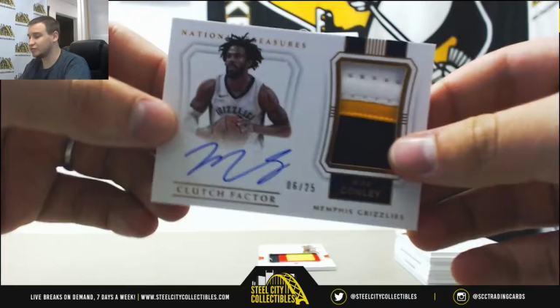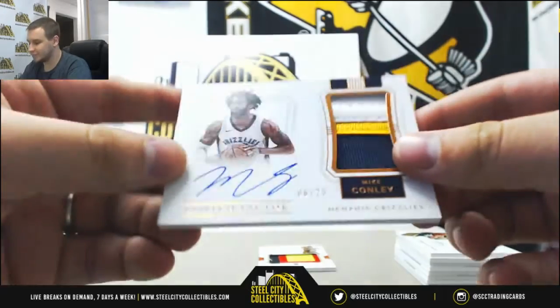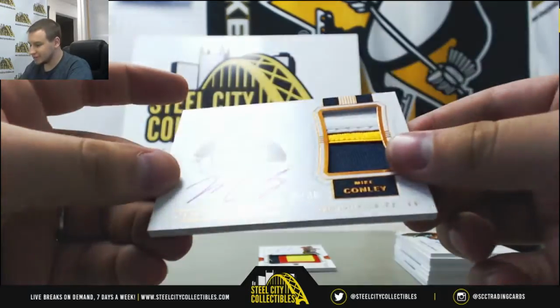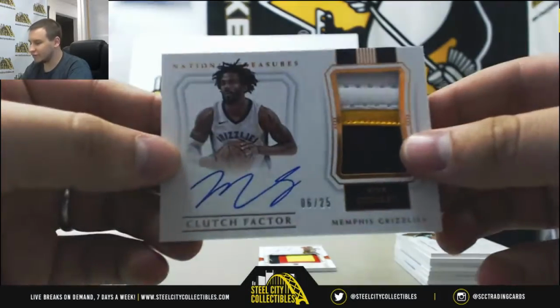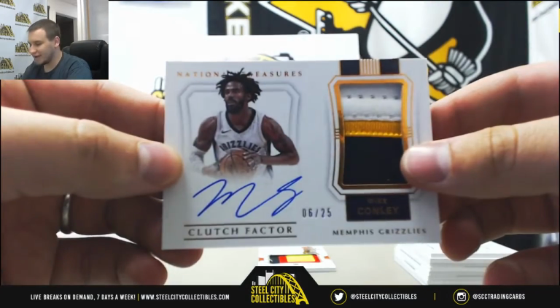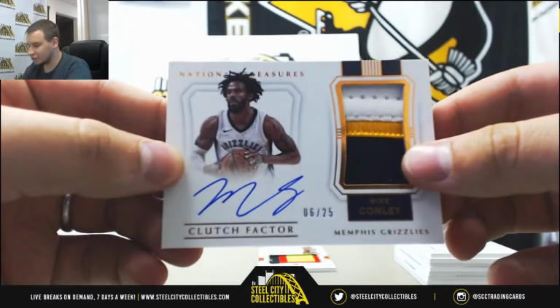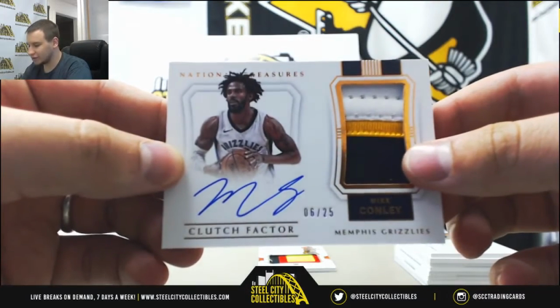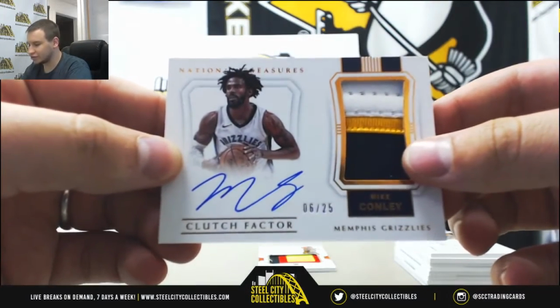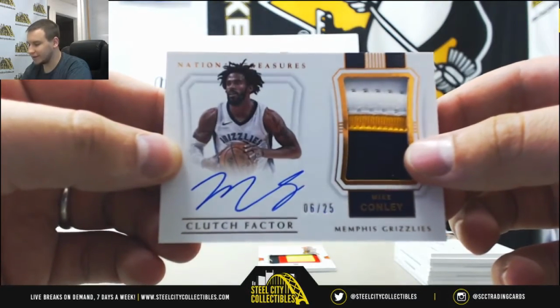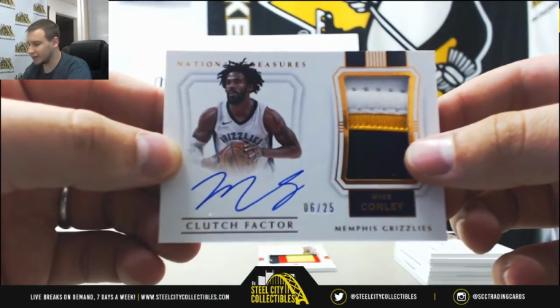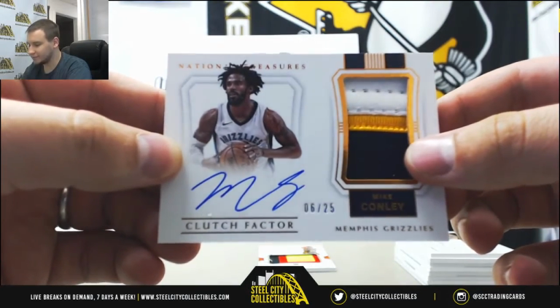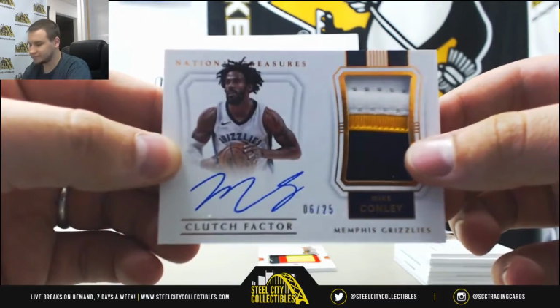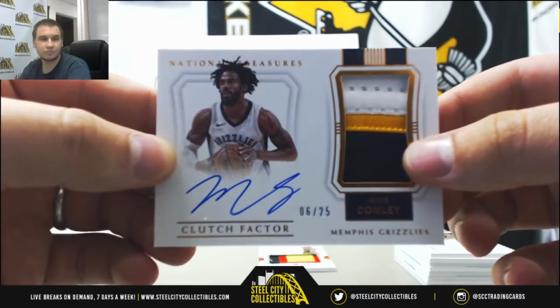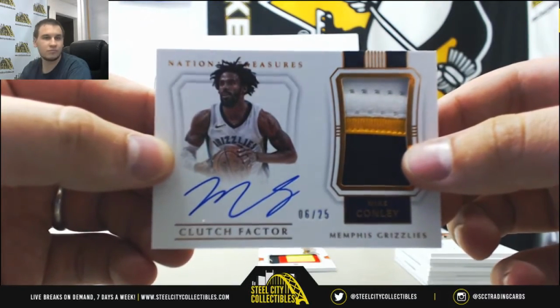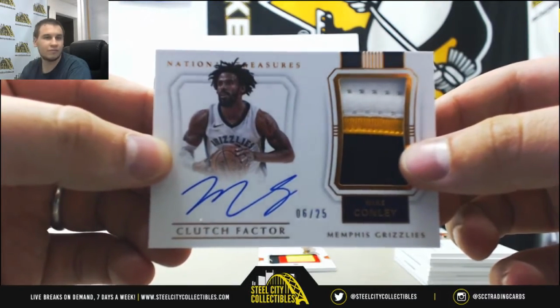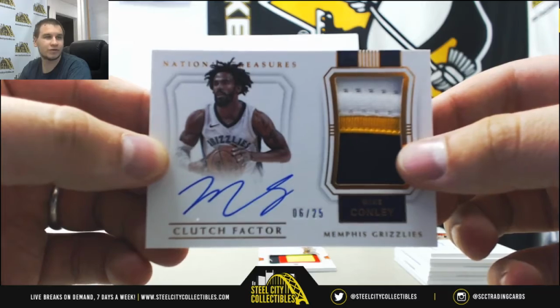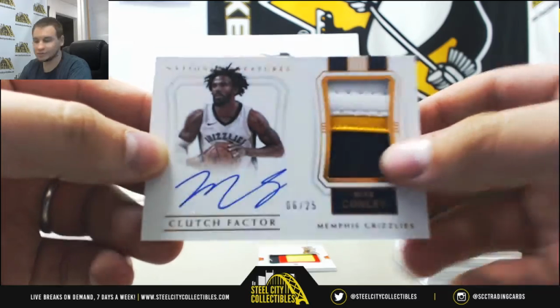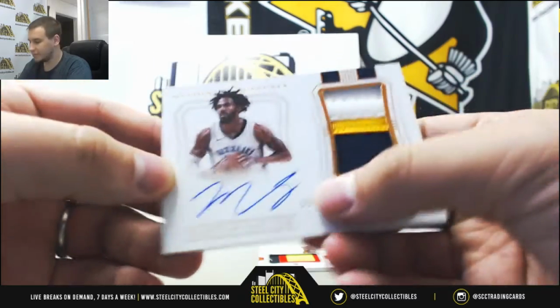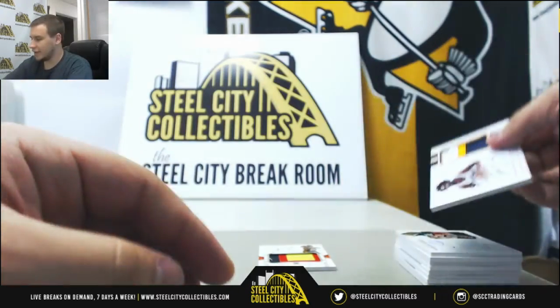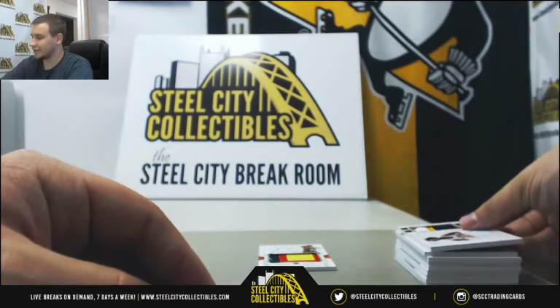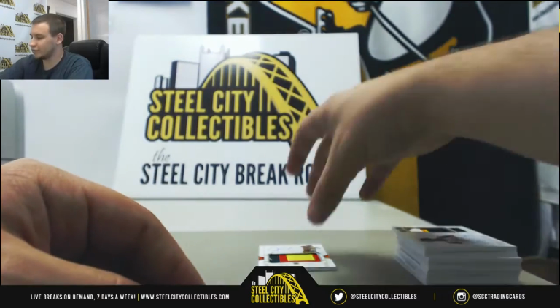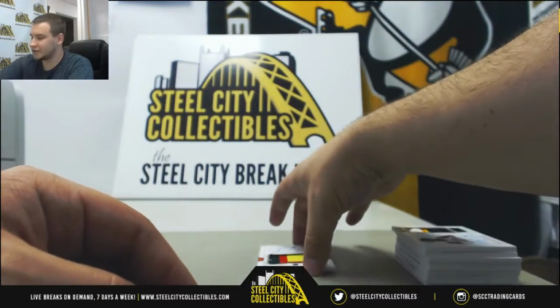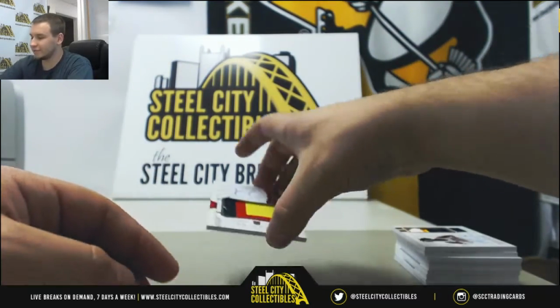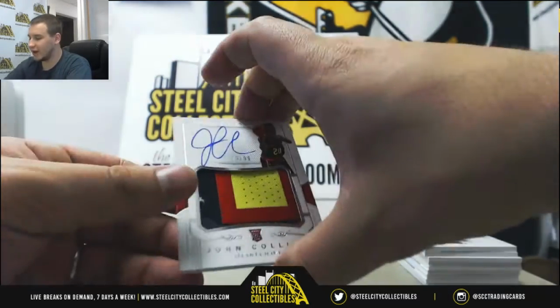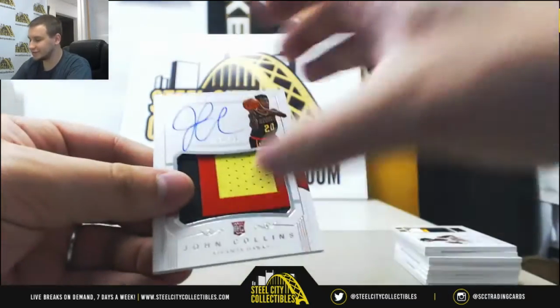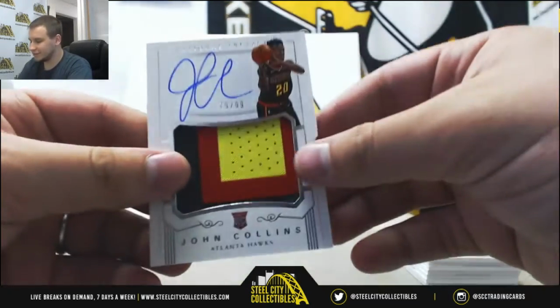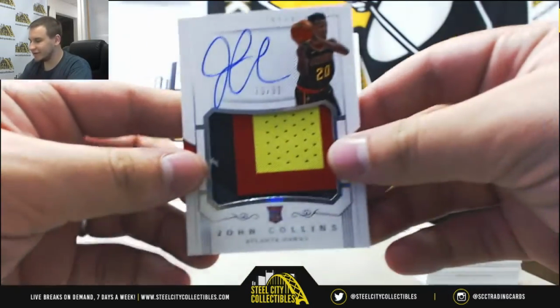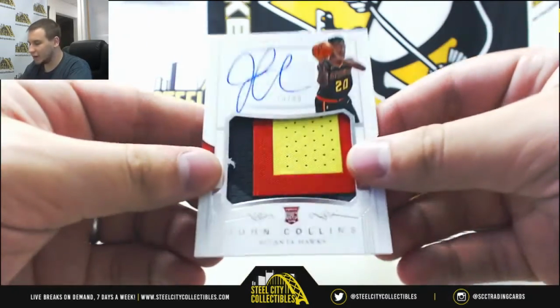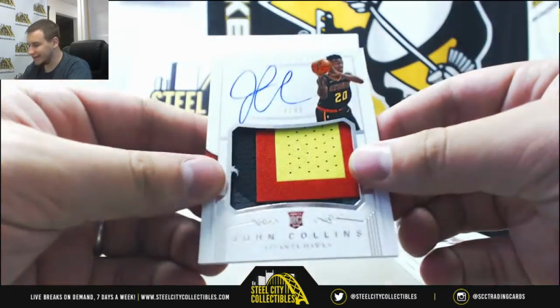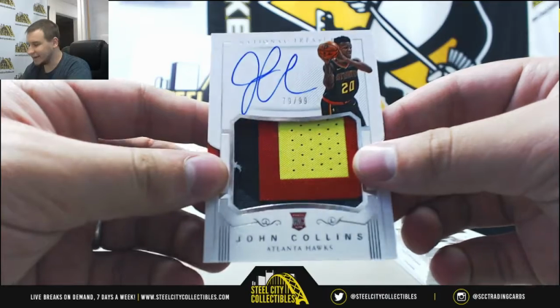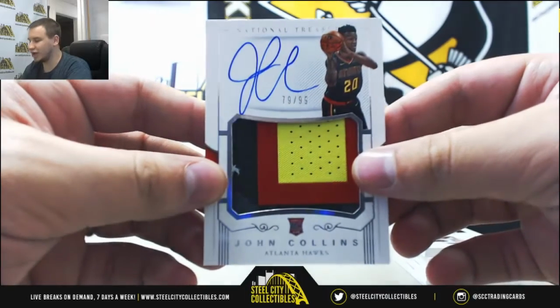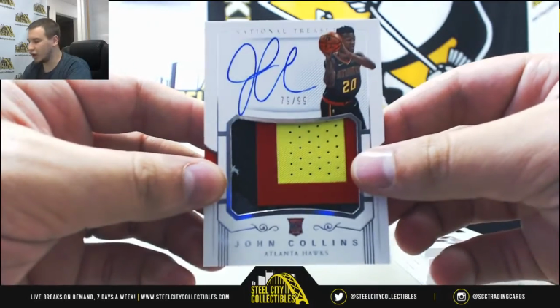Next one is 6-25 patch auto, Clutch Factor Mike Conley for the Grizz. And then rookie patch autograph for the Hawks, 79-99, John Collins.